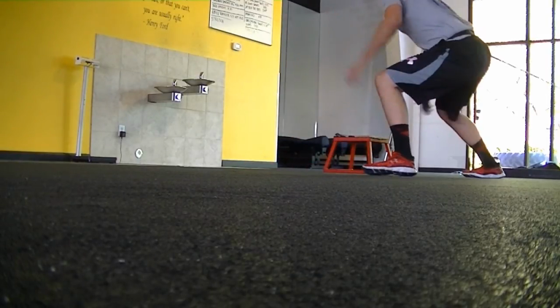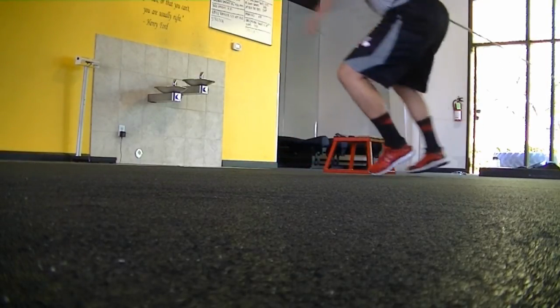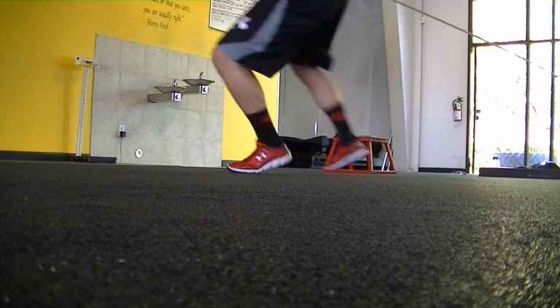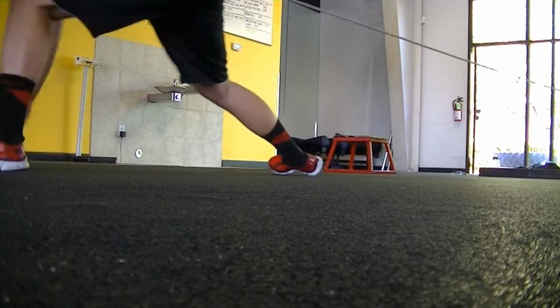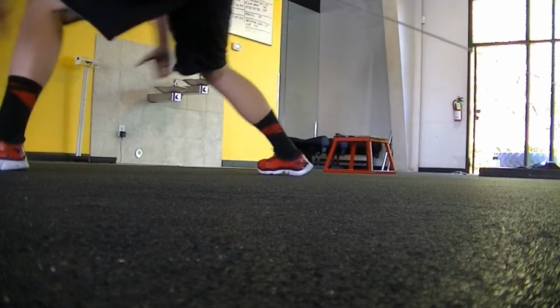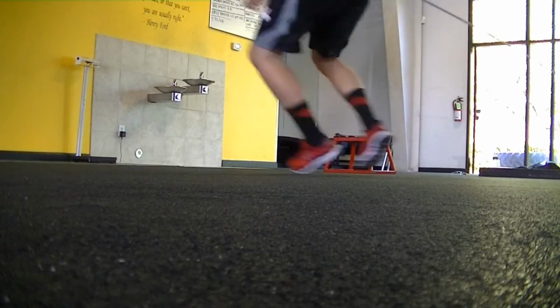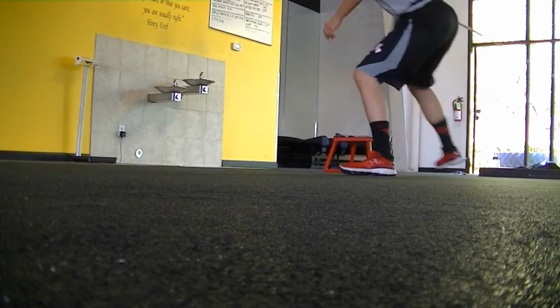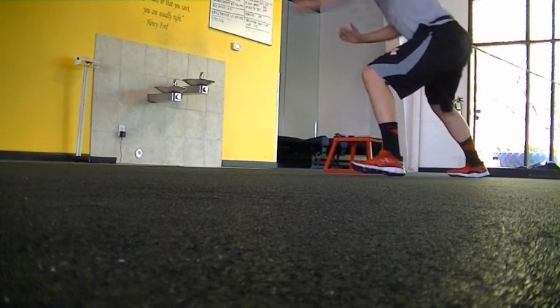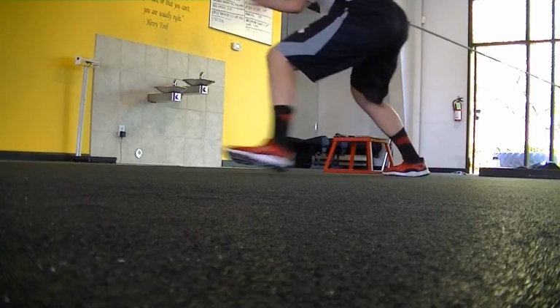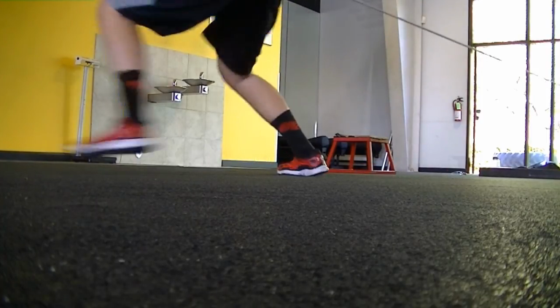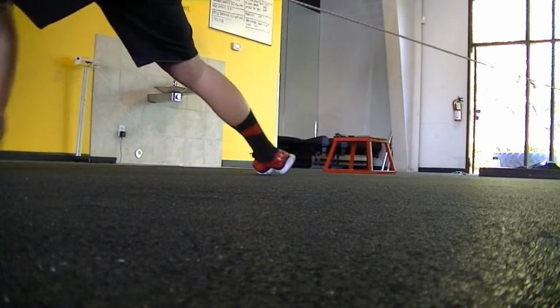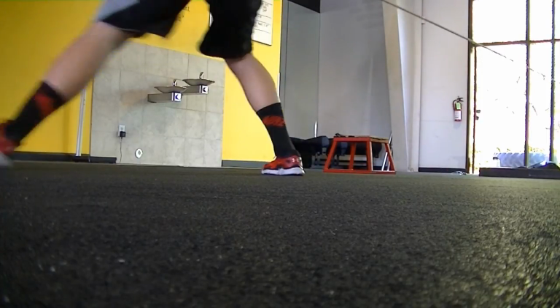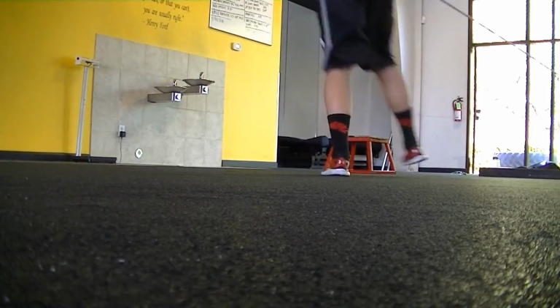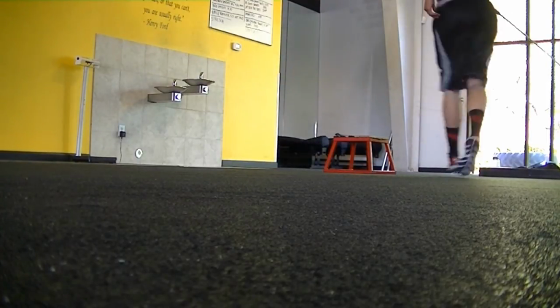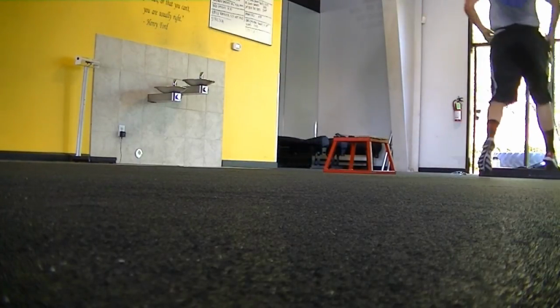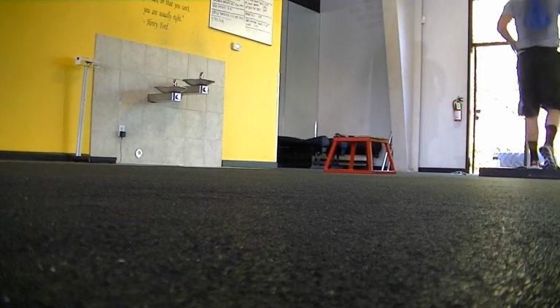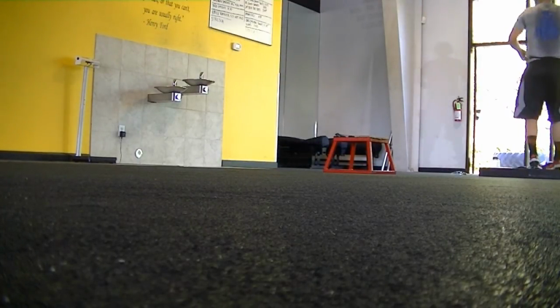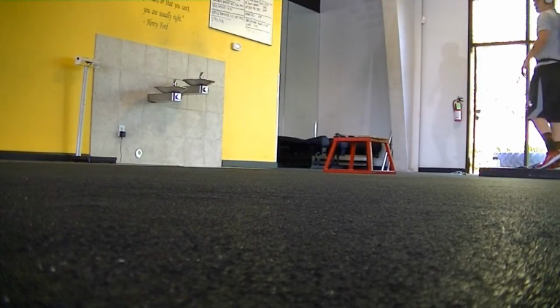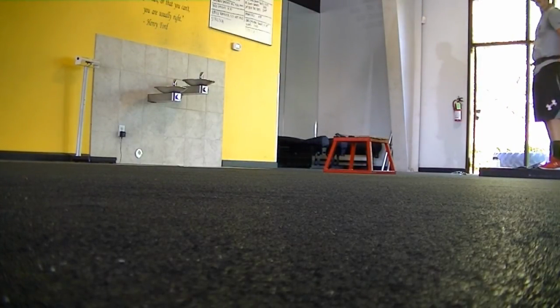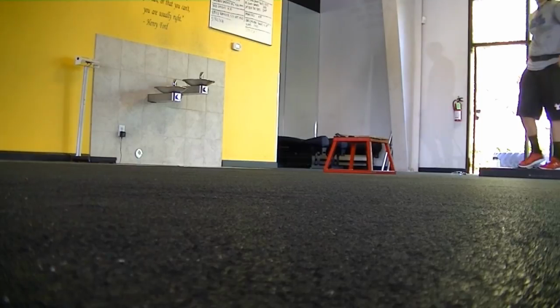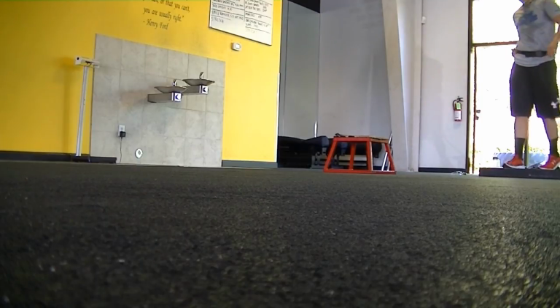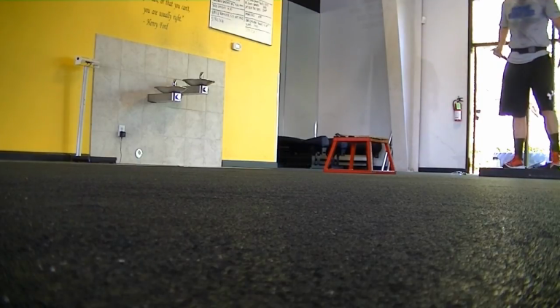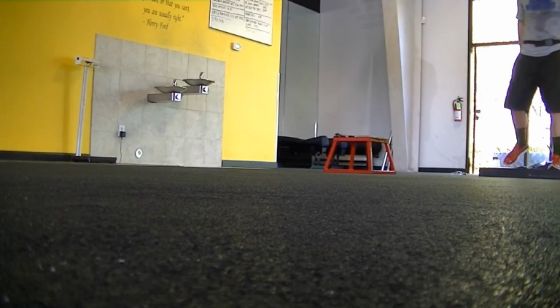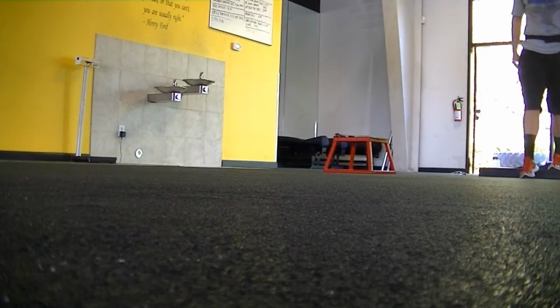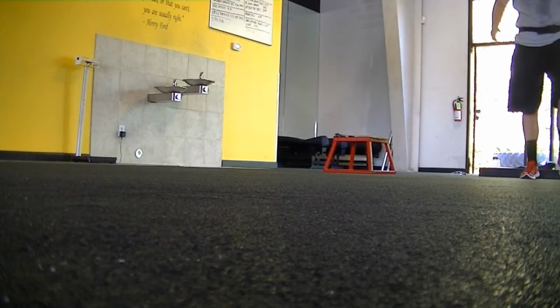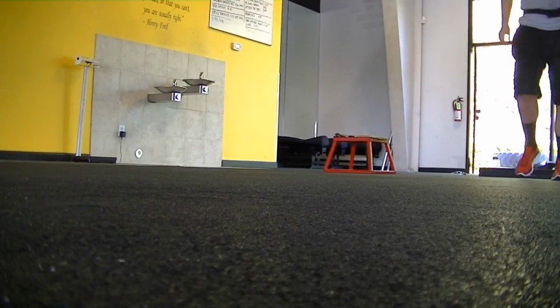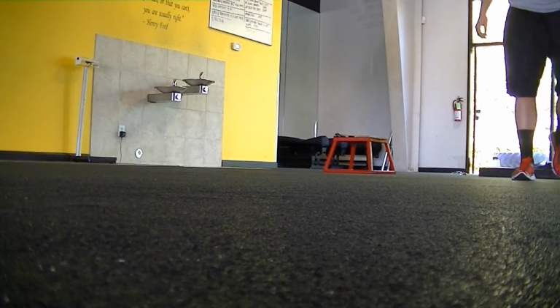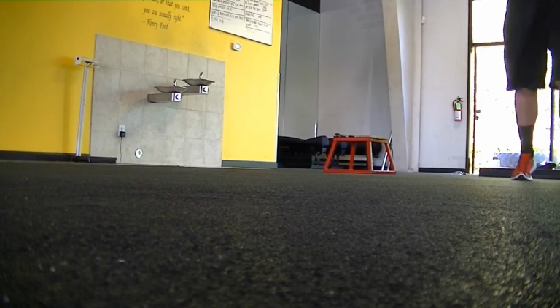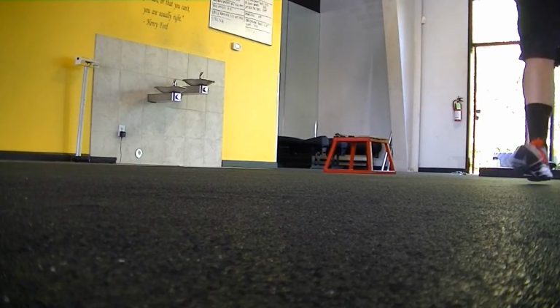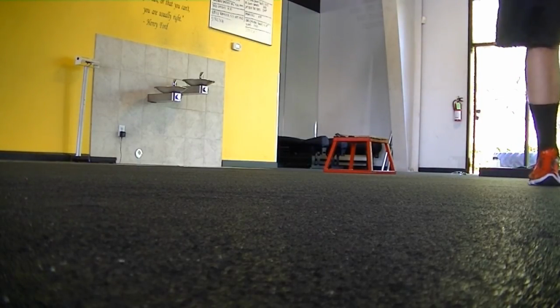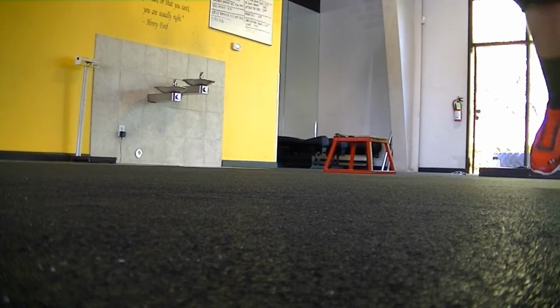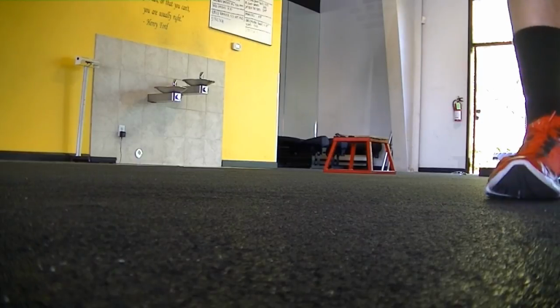Driving those hips is really good for the glutes. Staying low is really good for the quads, and it's actually a very tremendous core exercise. That's about it, guys. I want to appreciate you guys watching the video. Let me know what's up. Peace.